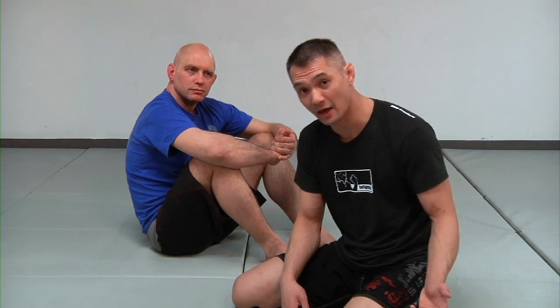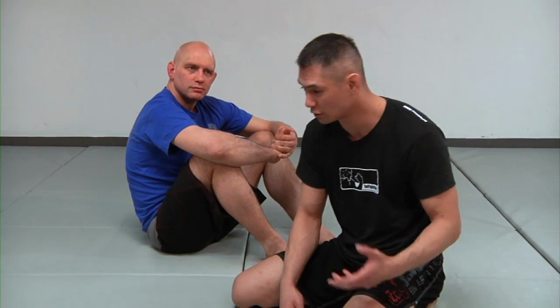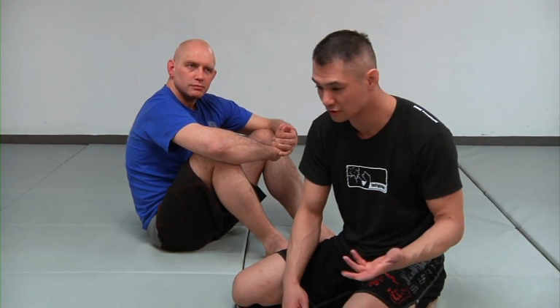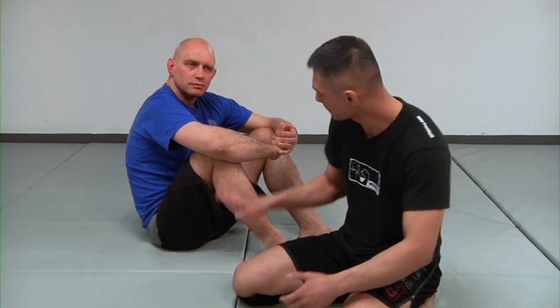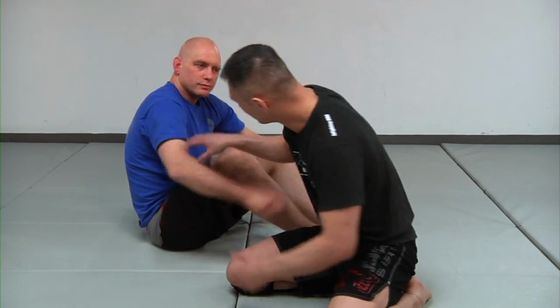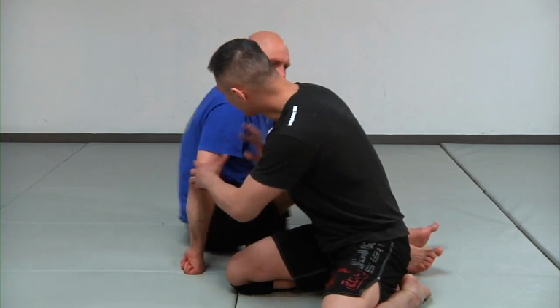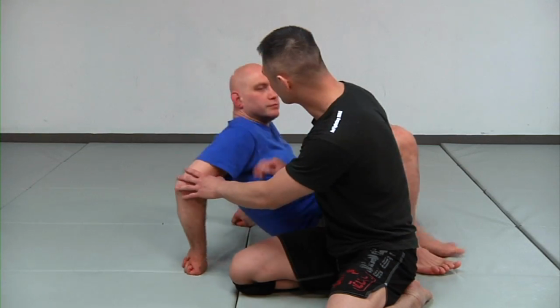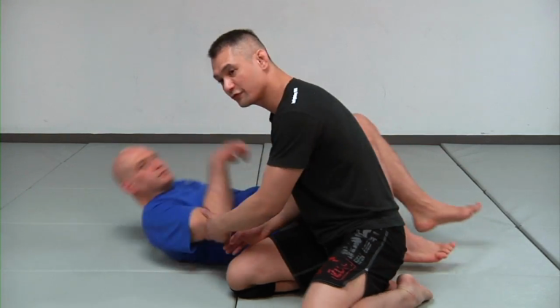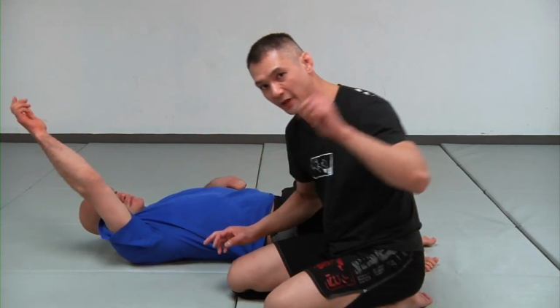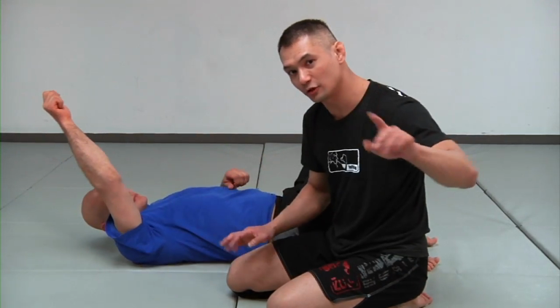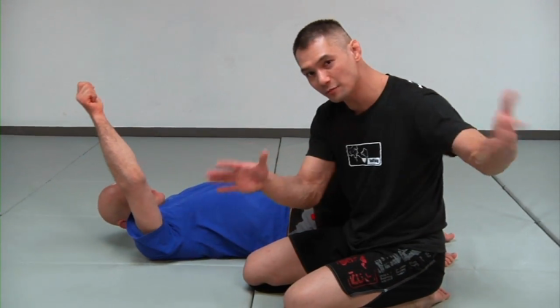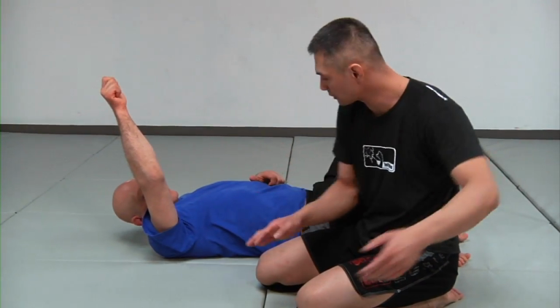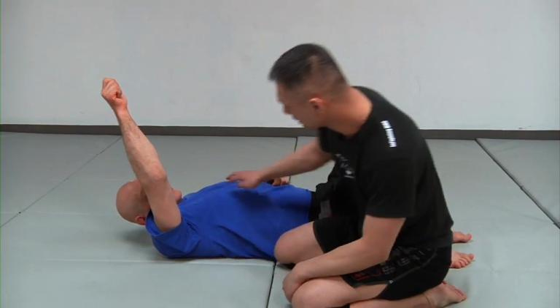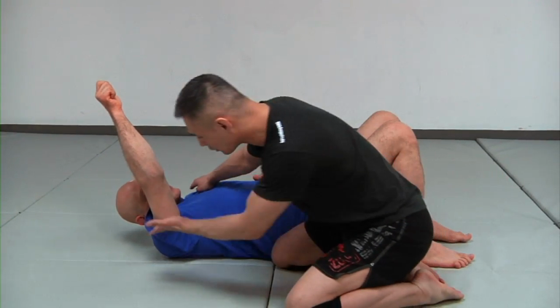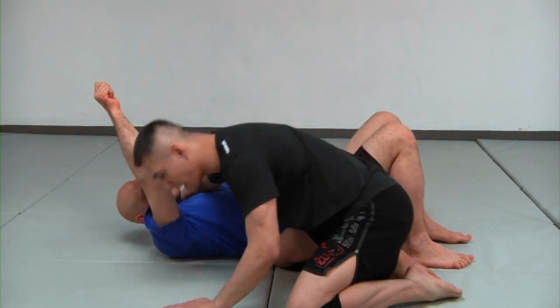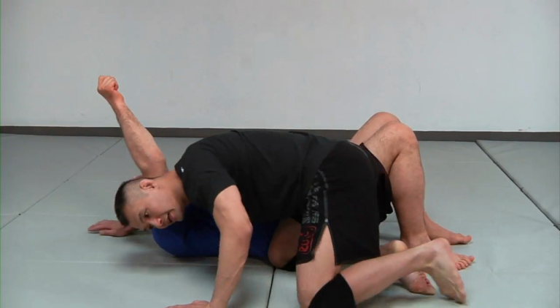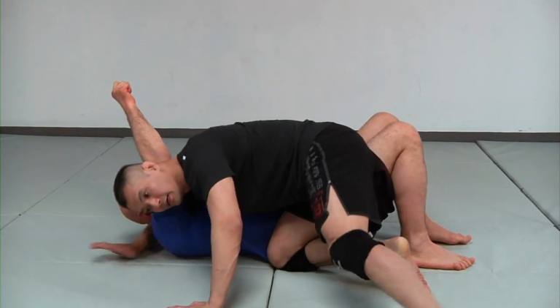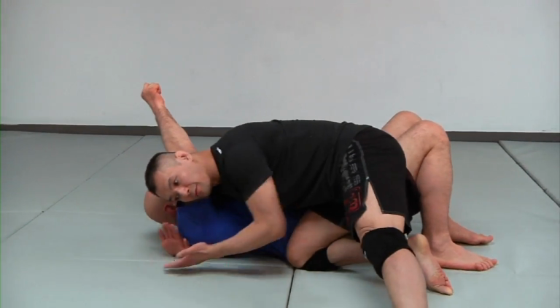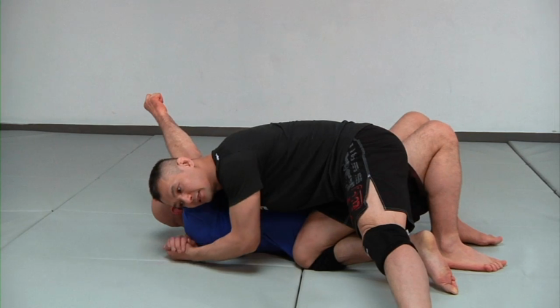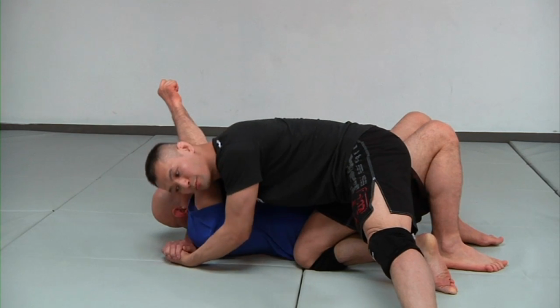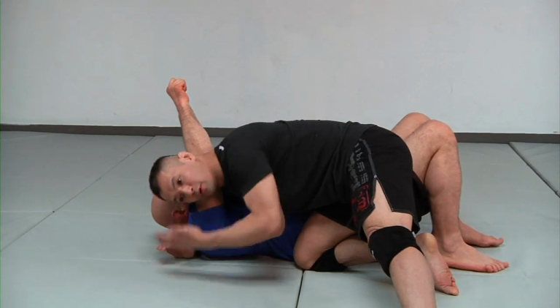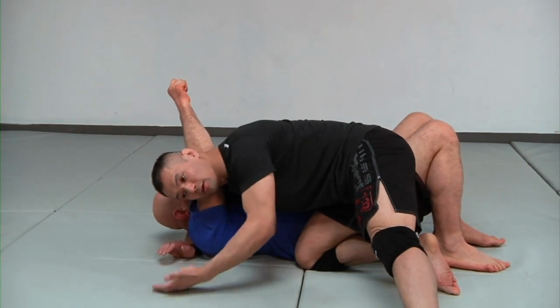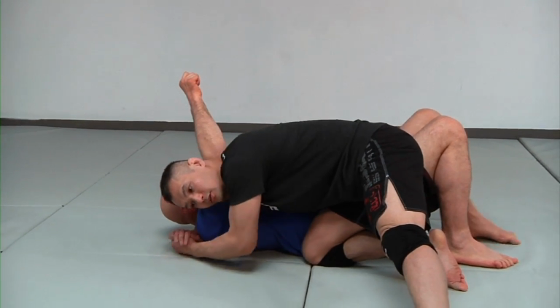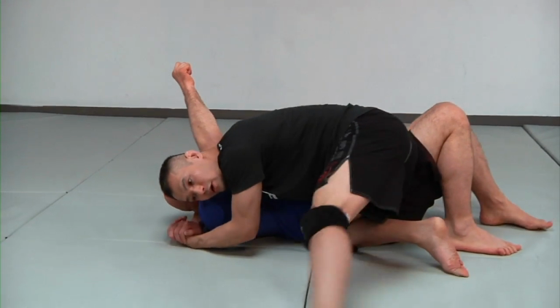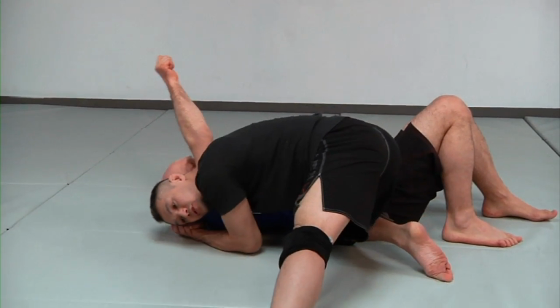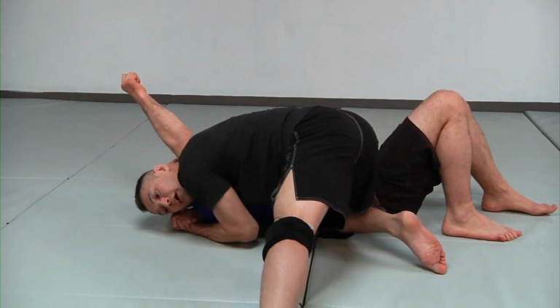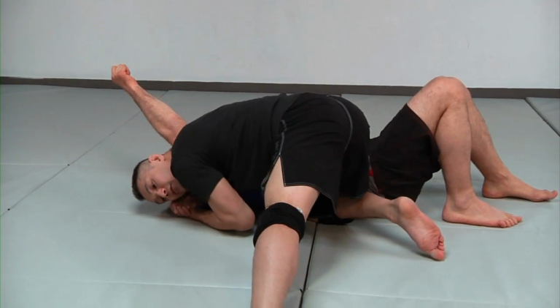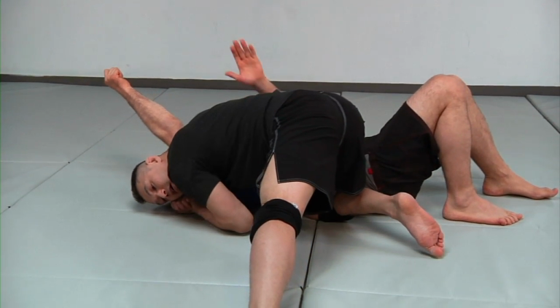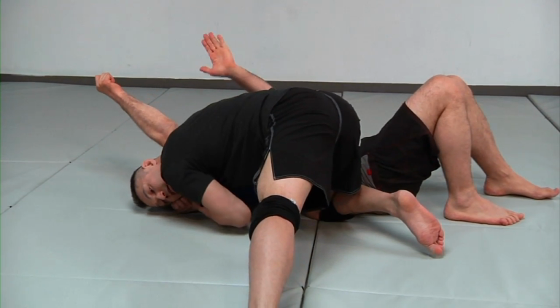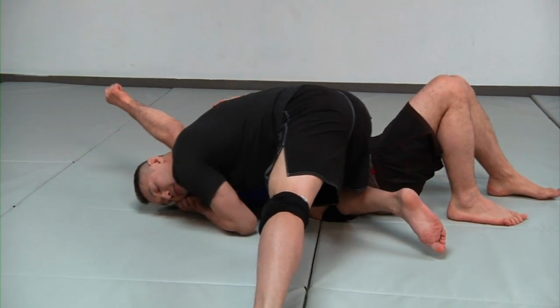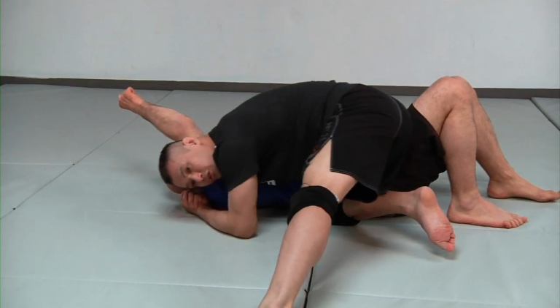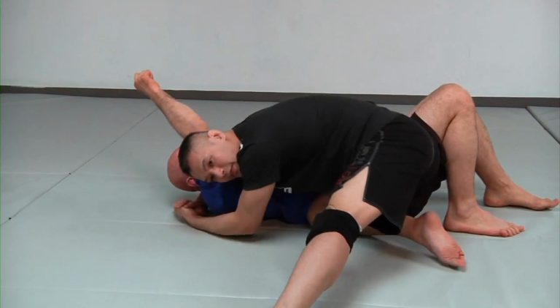I'm going to tap Stefan out first with the head and arm choke so everybody sees what I'm doing. I have his arm, I have his head, clapping my hands together, putting my hairline onto the floor as I squeeze my elbows together — there's the choke.